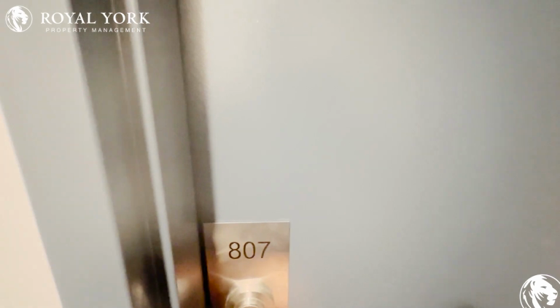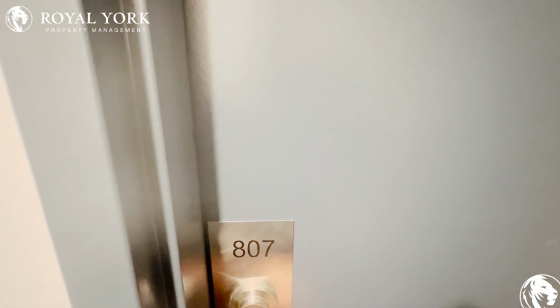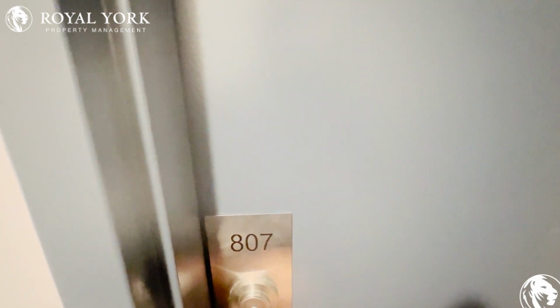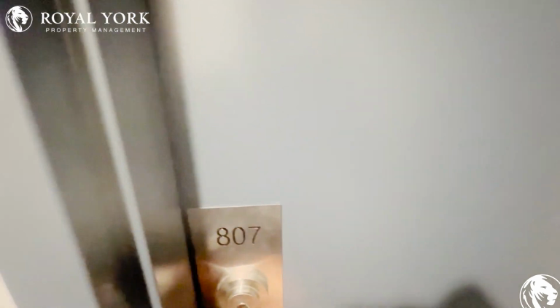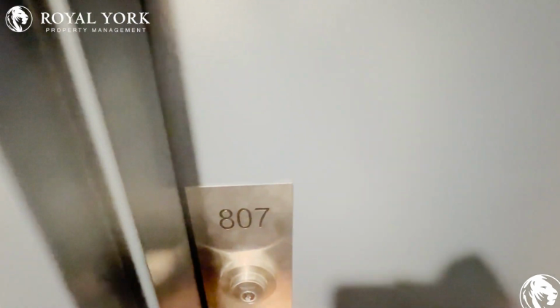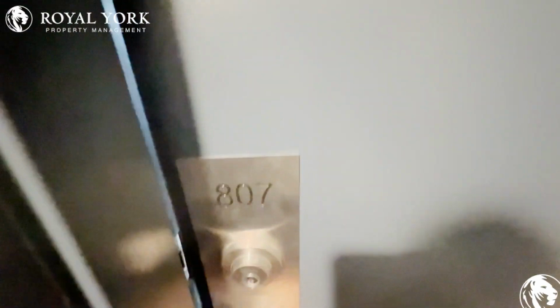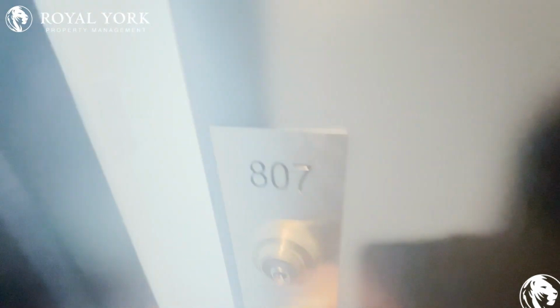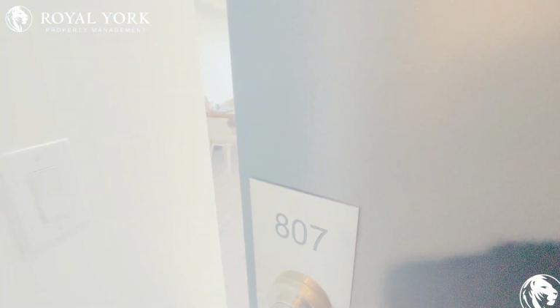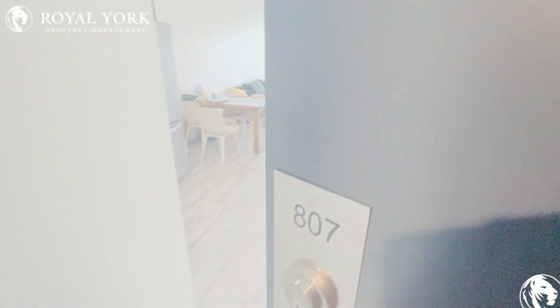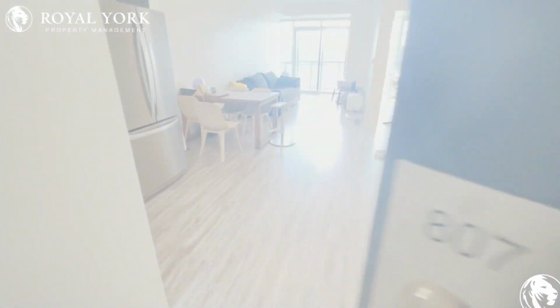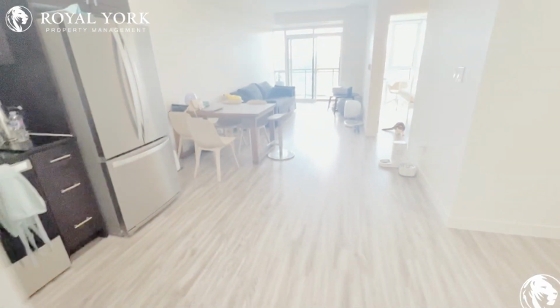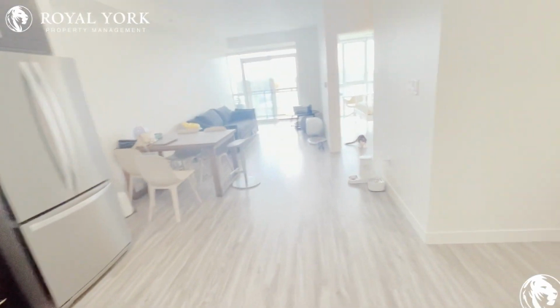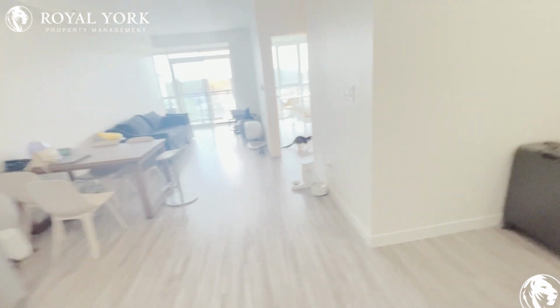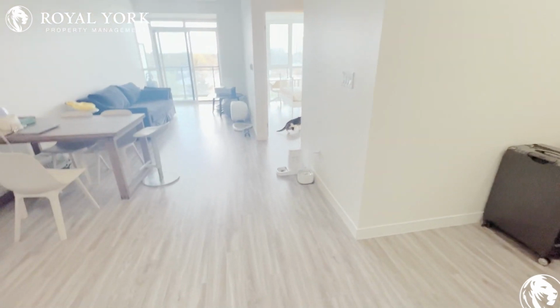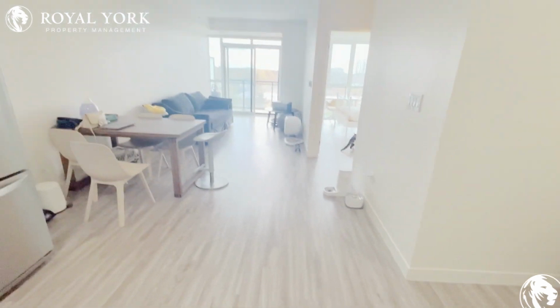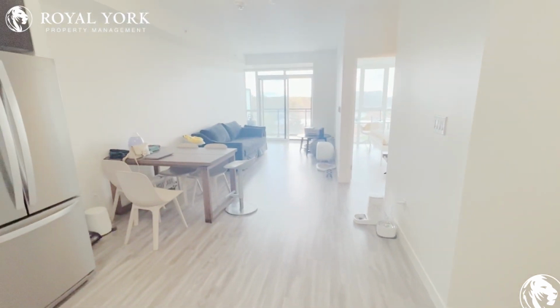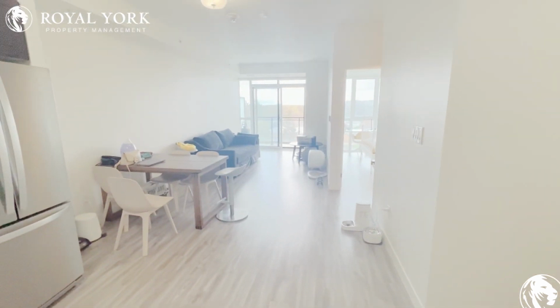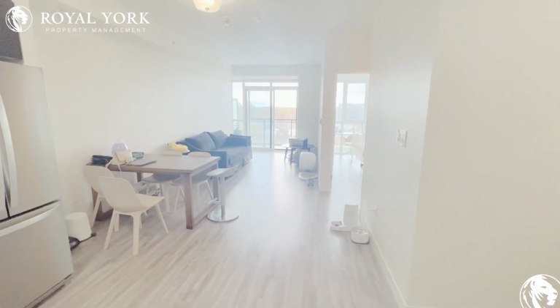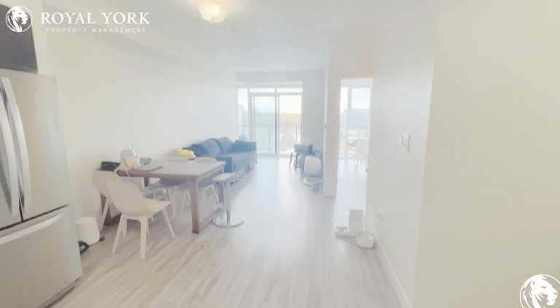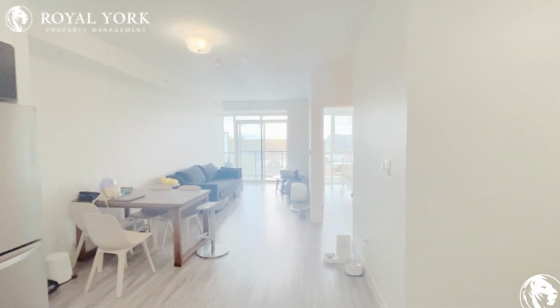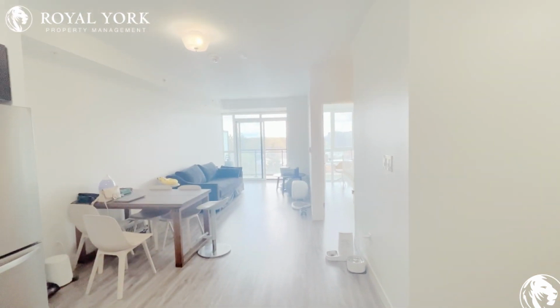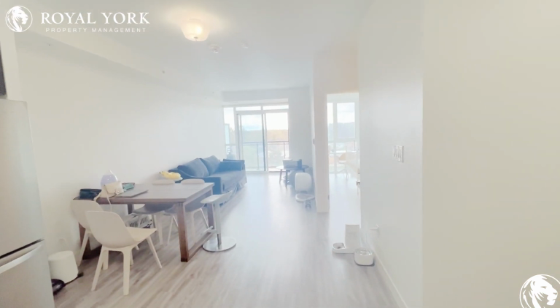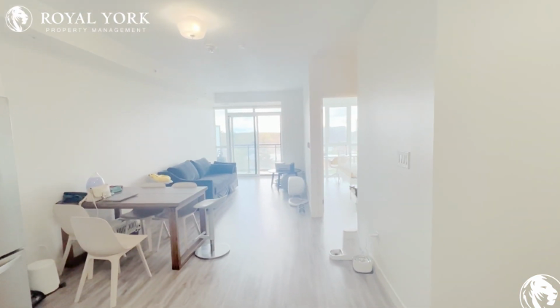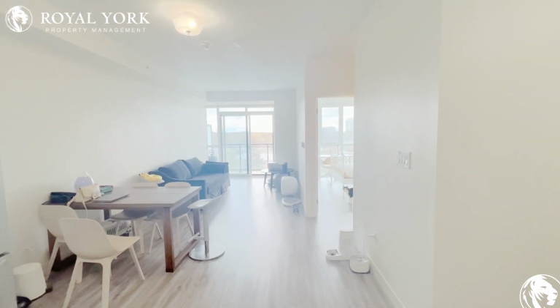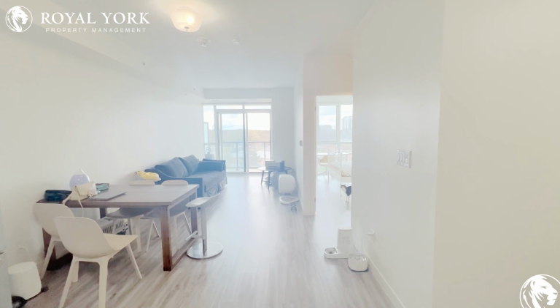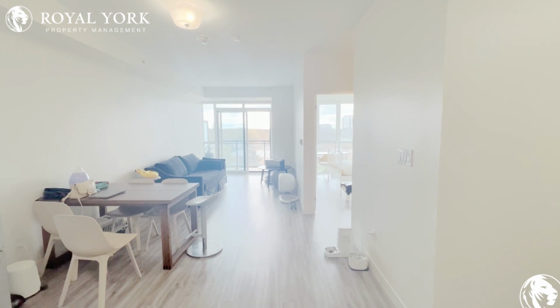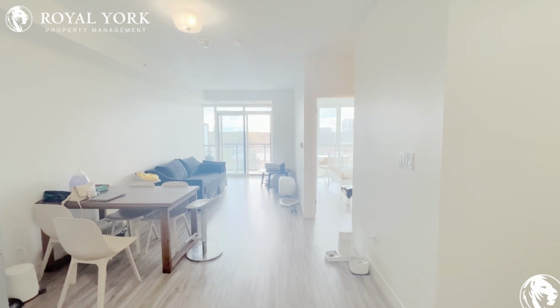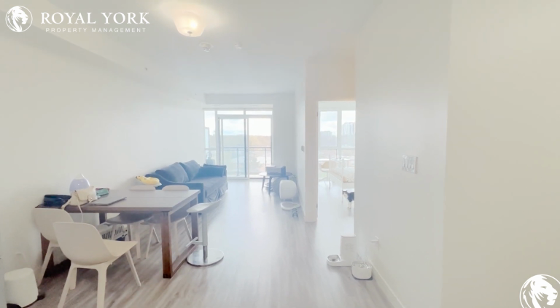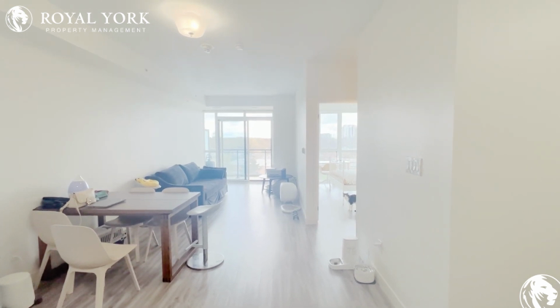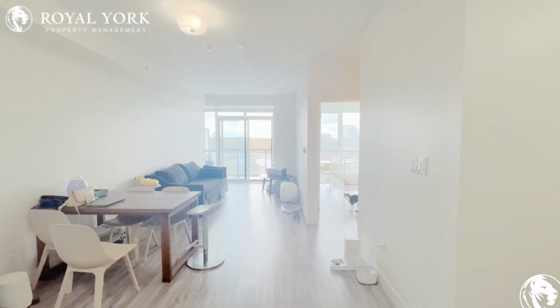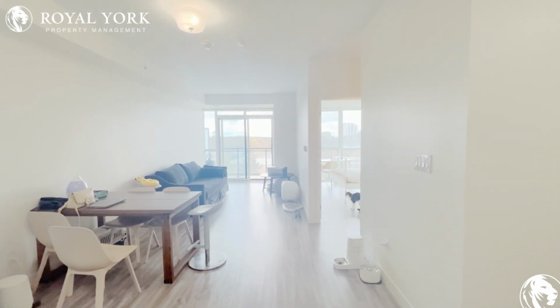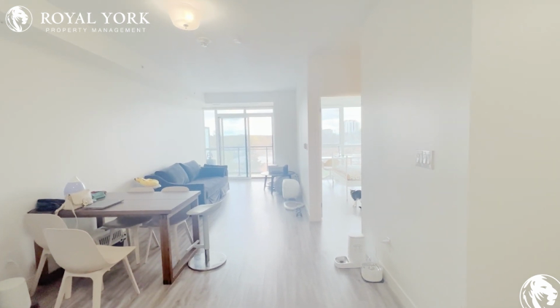Hi, welcome to unit 807 at 128 King Street, located in Waterloo, Ontario. This is a beautiful one bedroom with a den, located steps away from the University of Waterloo and Wilfrid Laurier University.